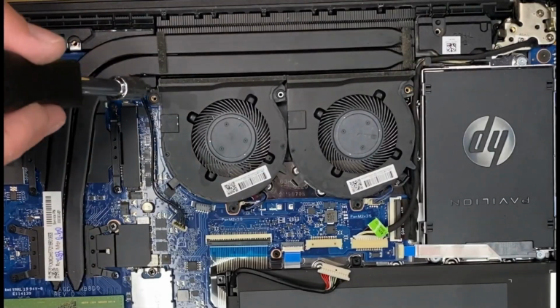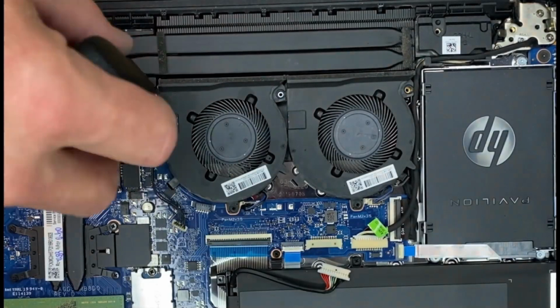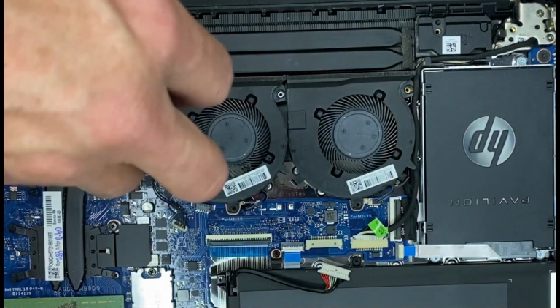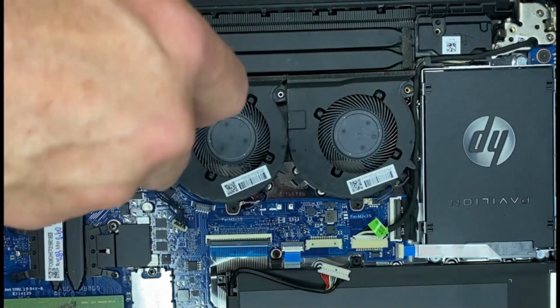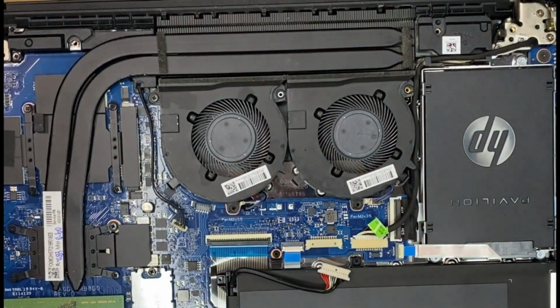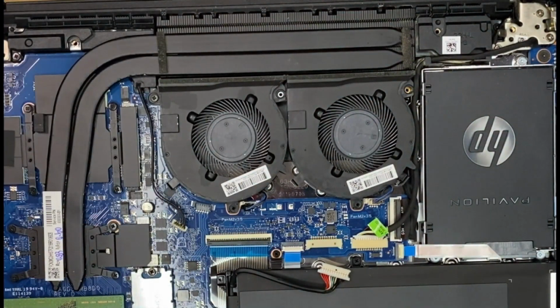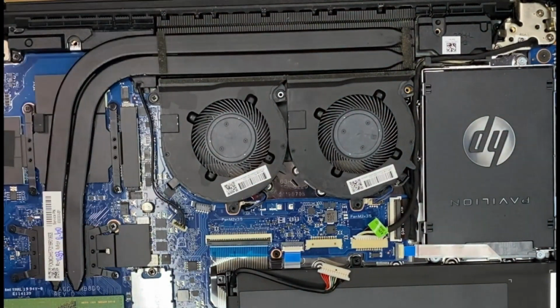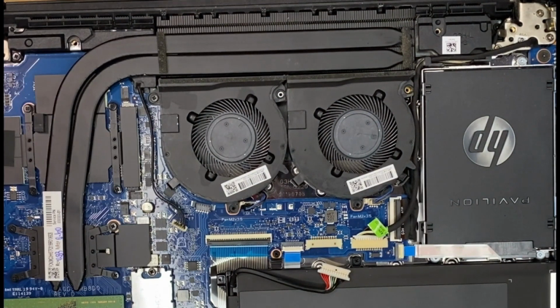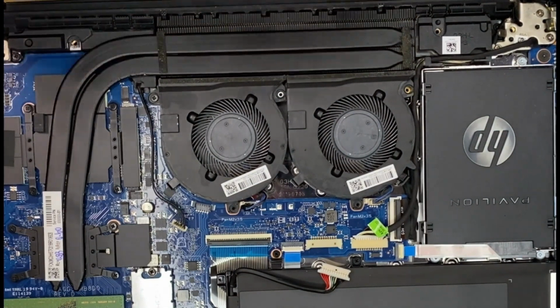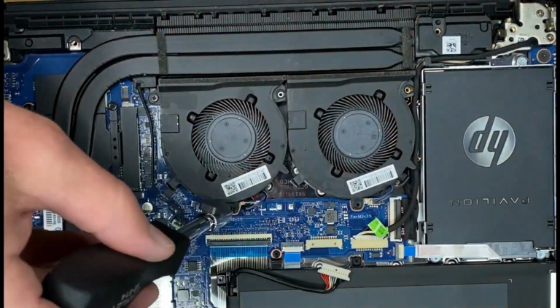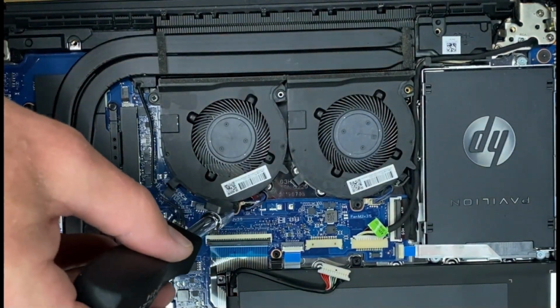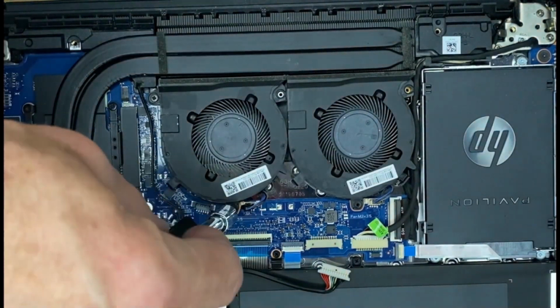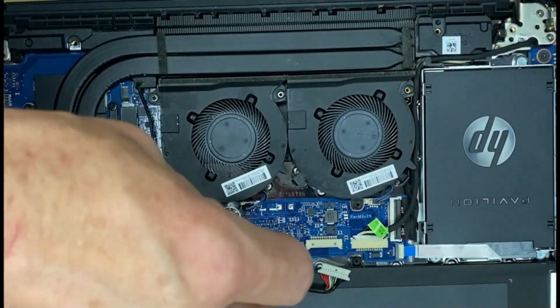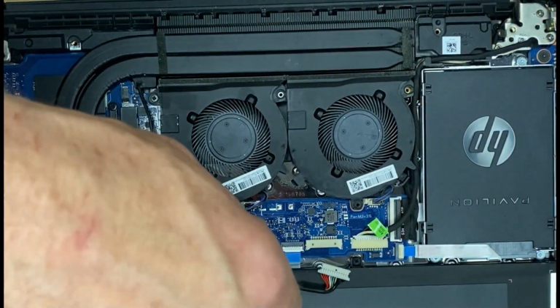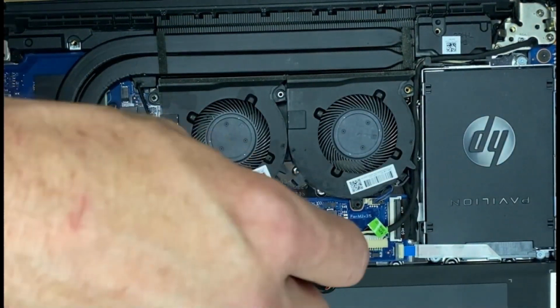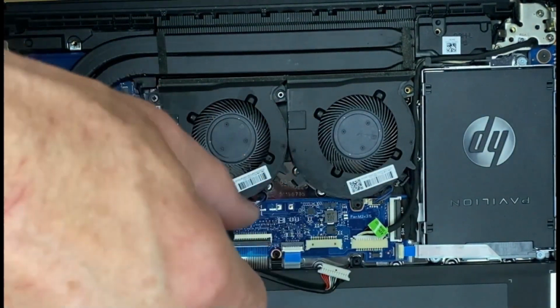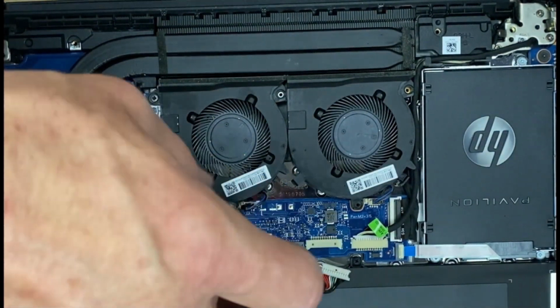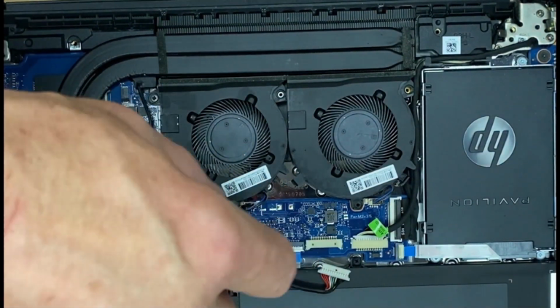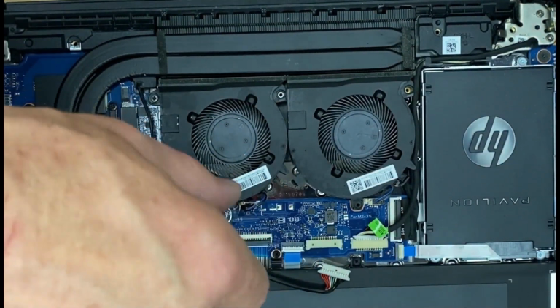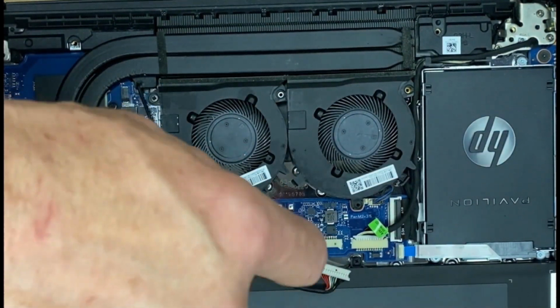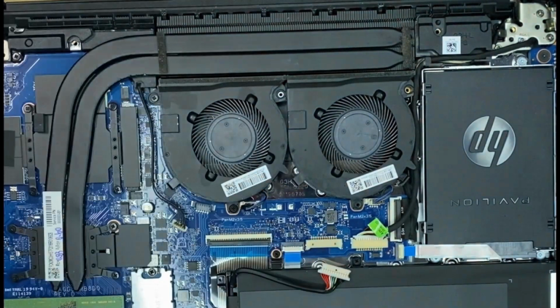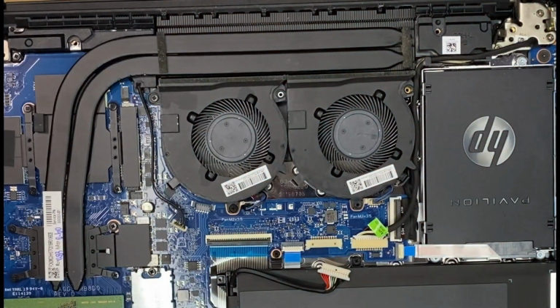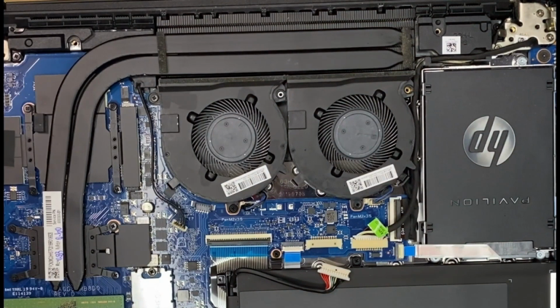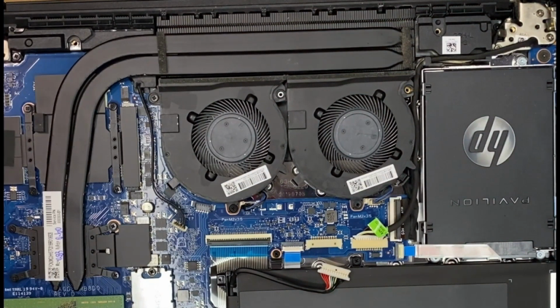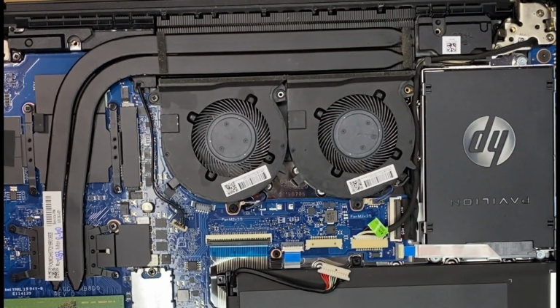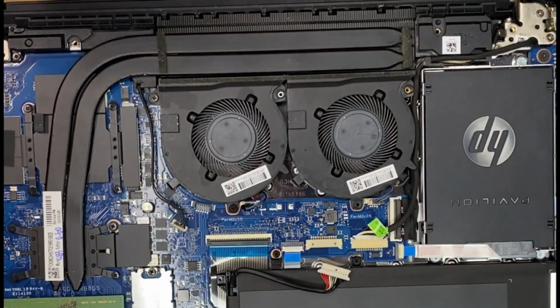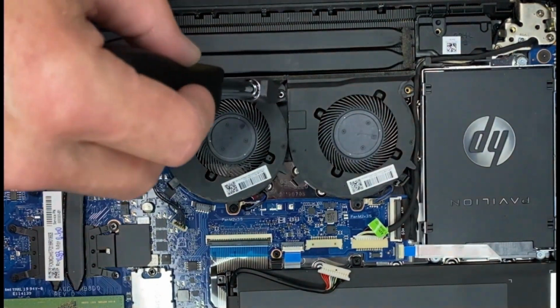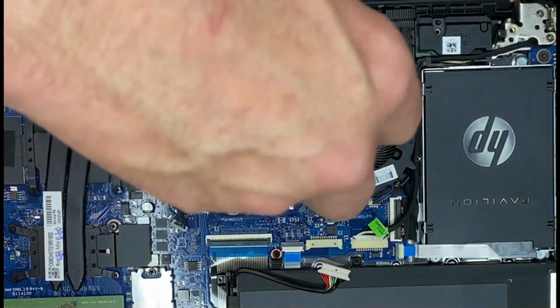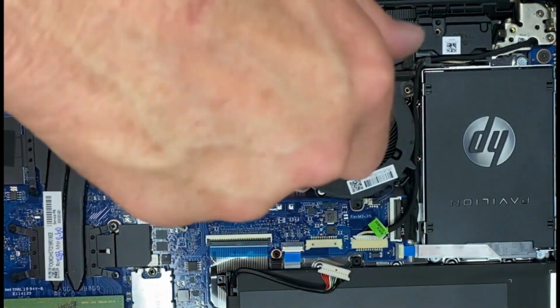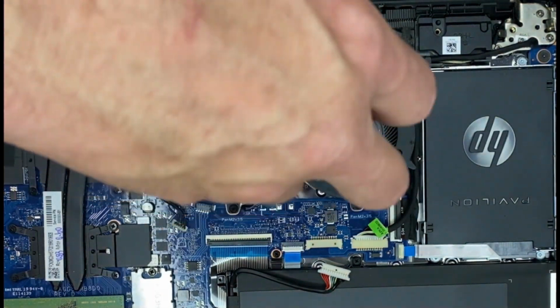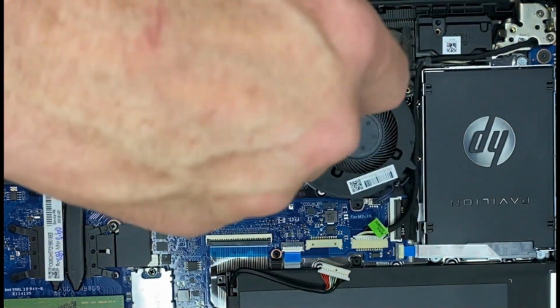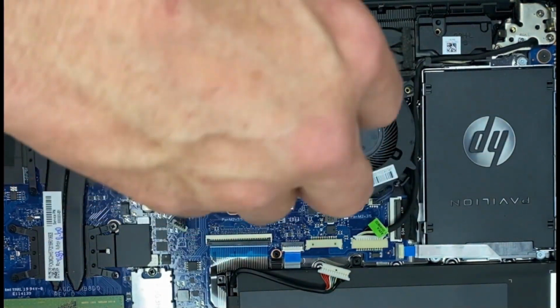Same with the fan screws — get them all started, then tighten them down. The cables are very small and fragile, so be careful with them. Don't break them.